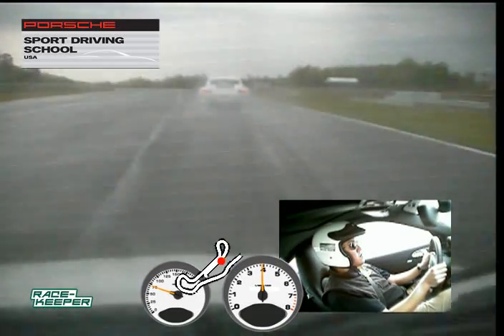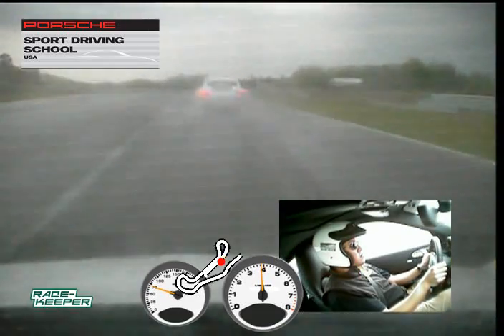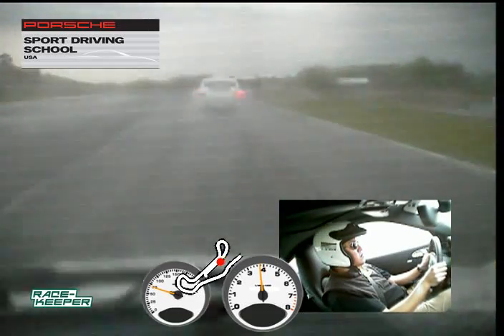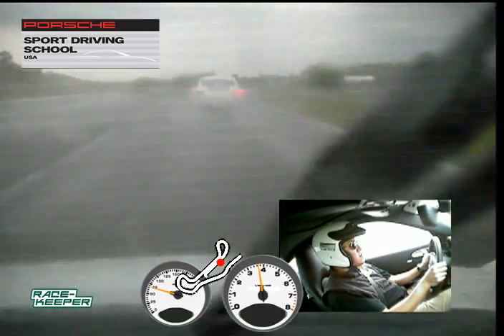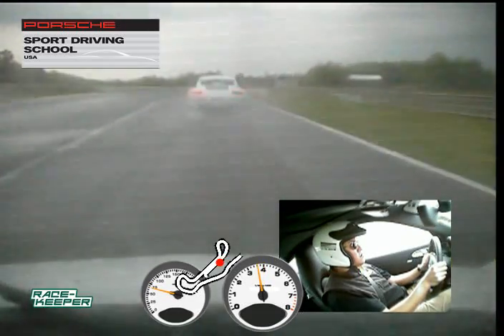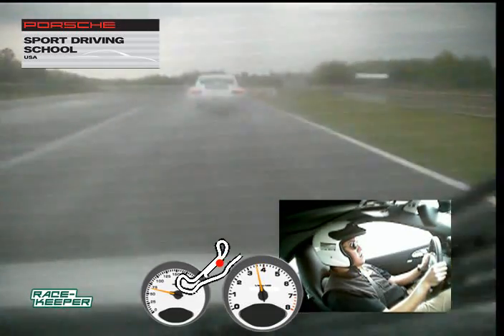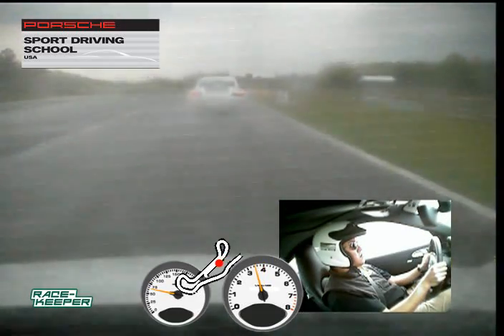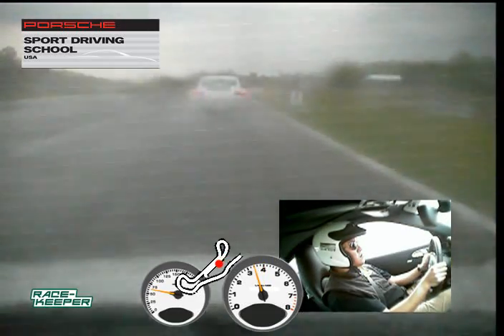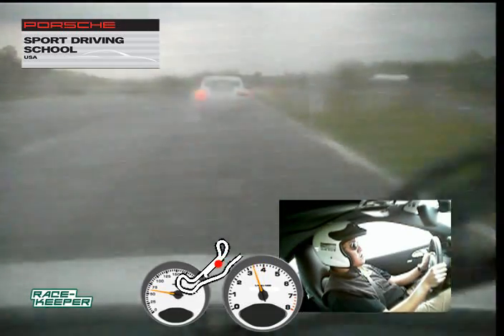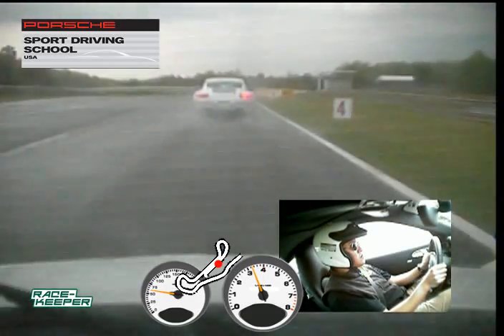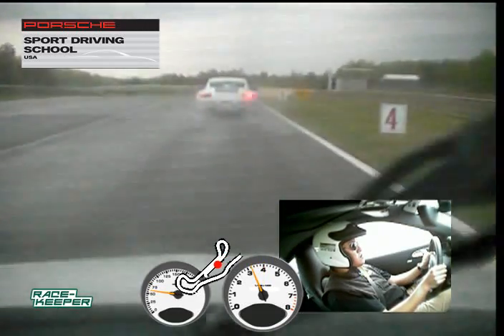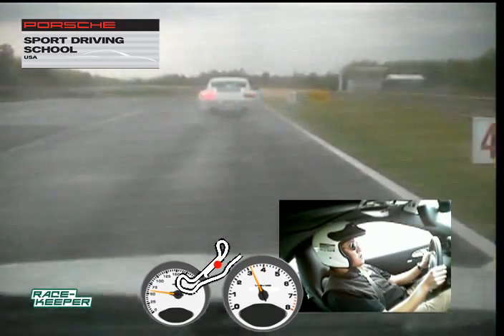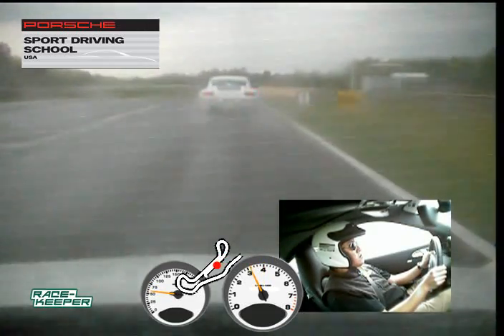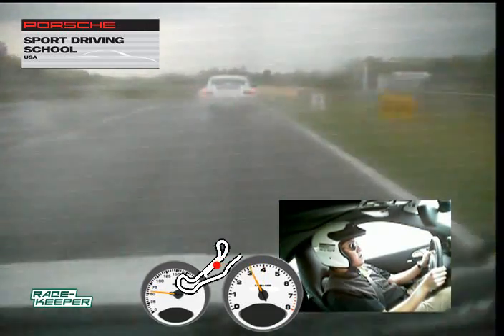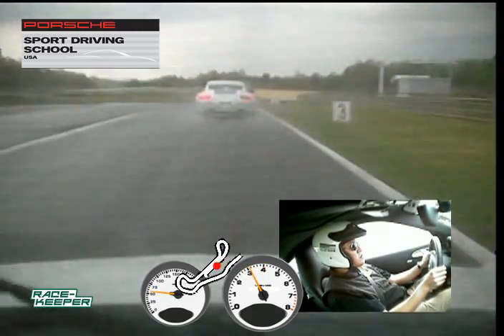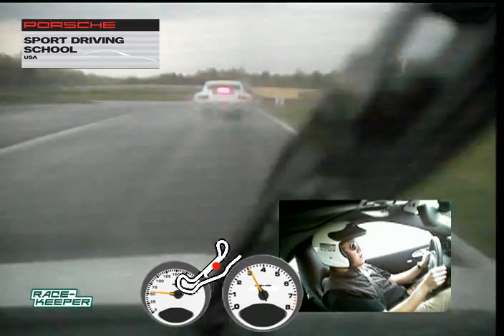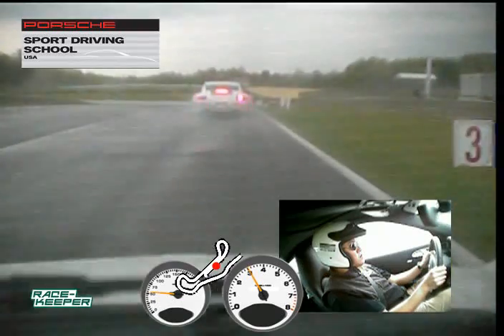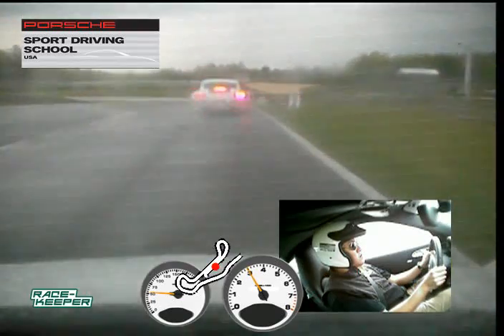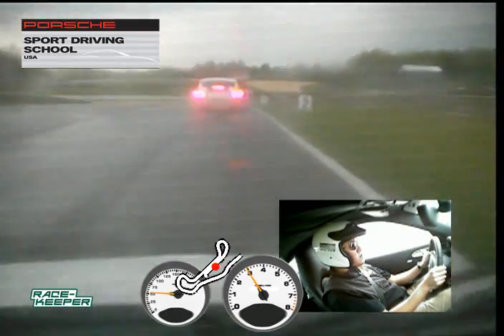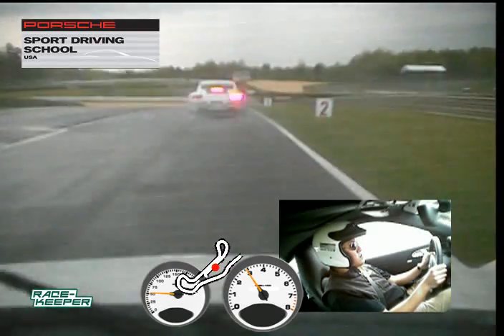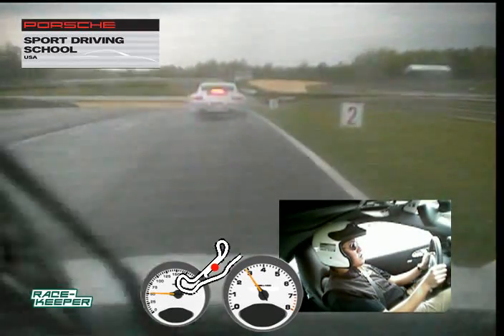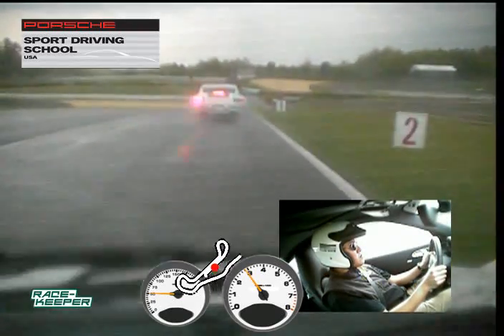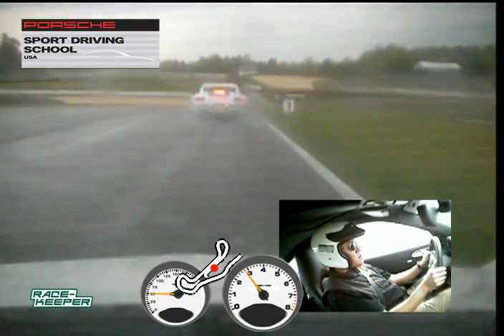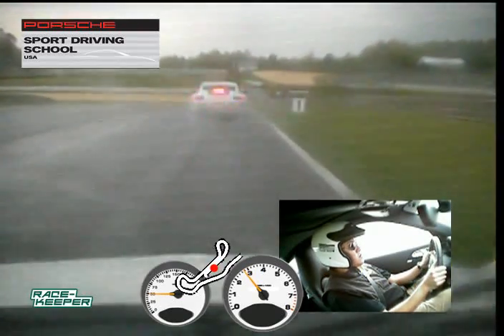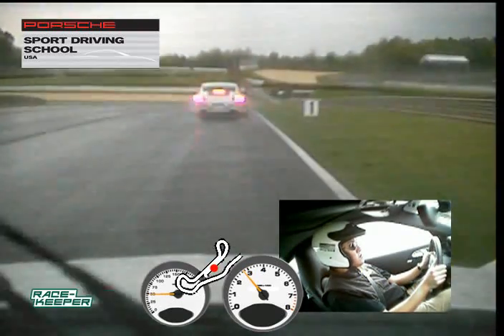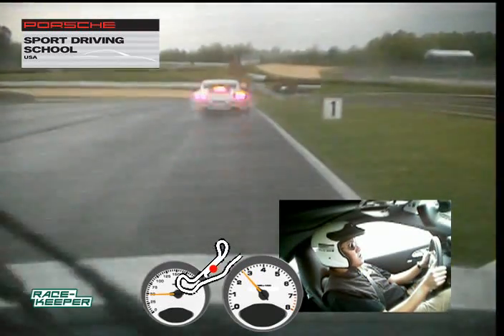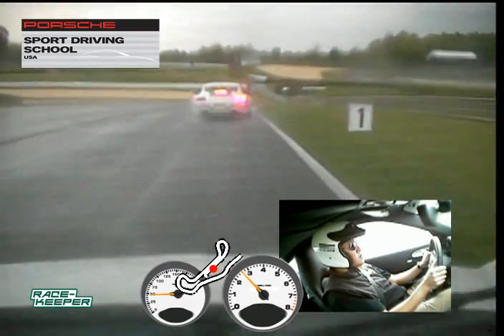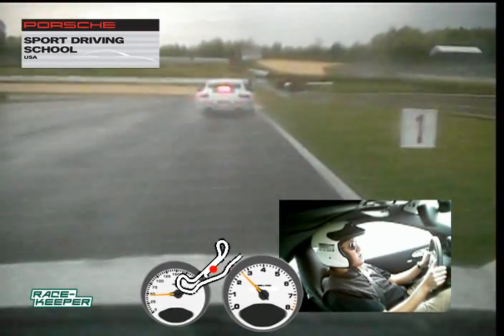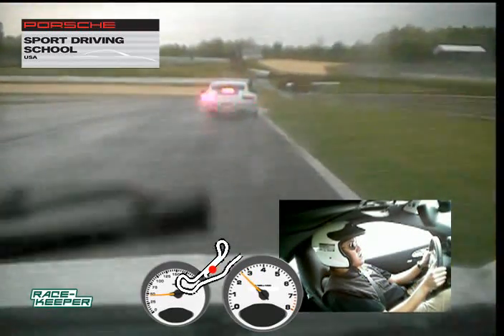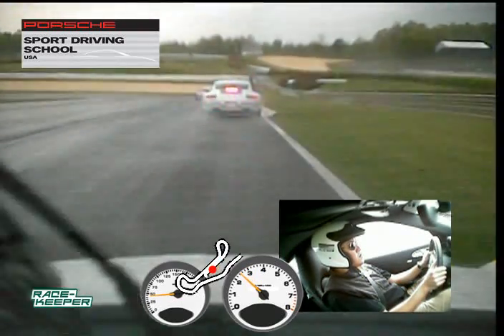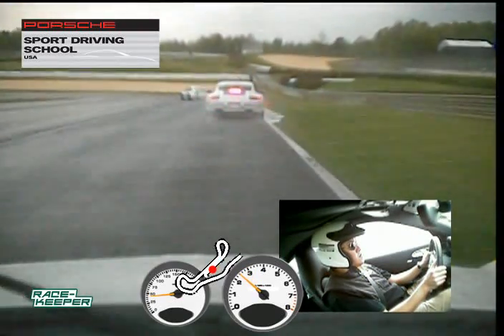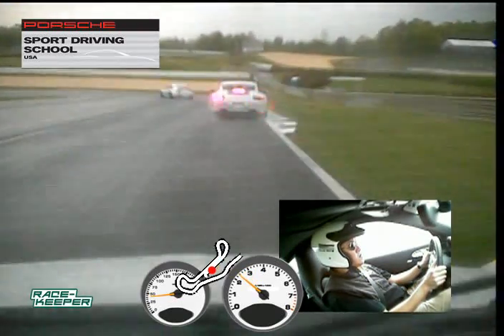Going into turn five, nice firm brake, get the car to slow down. We want to be in the position to start releasing that brake as you turn in.